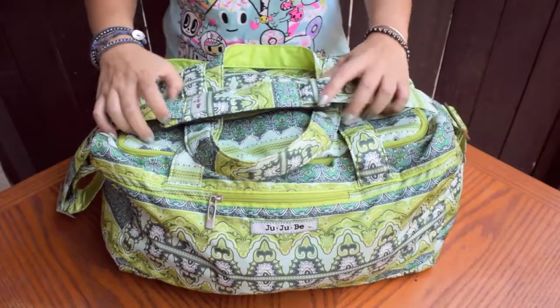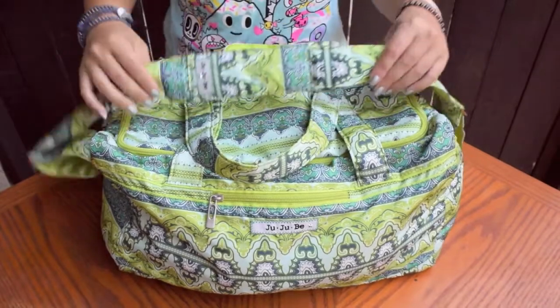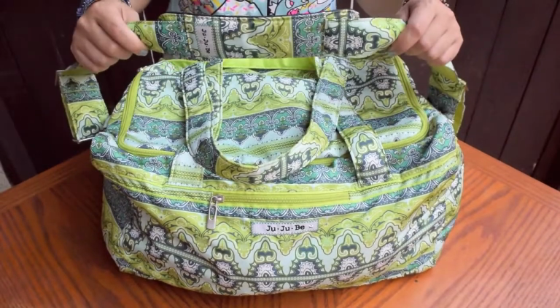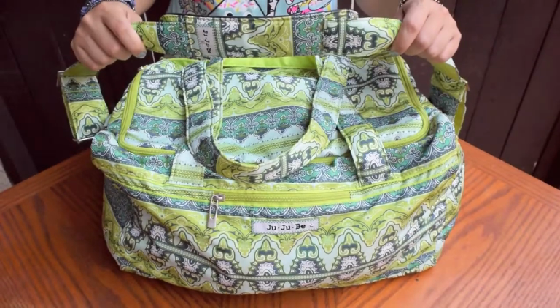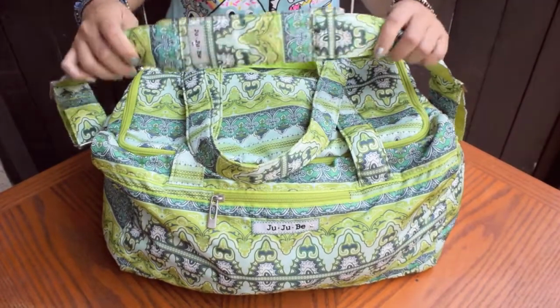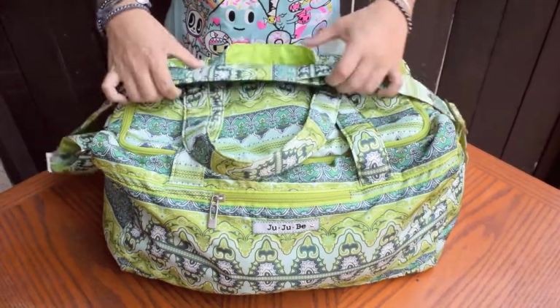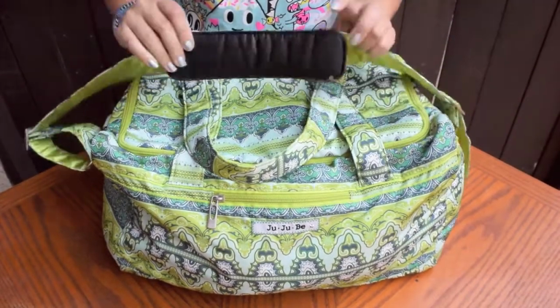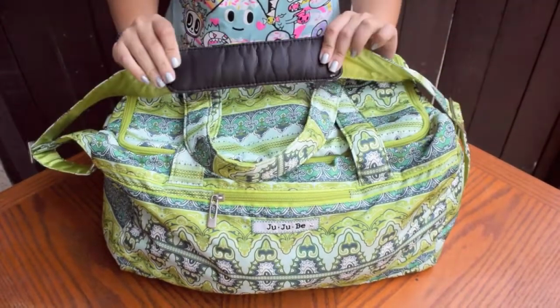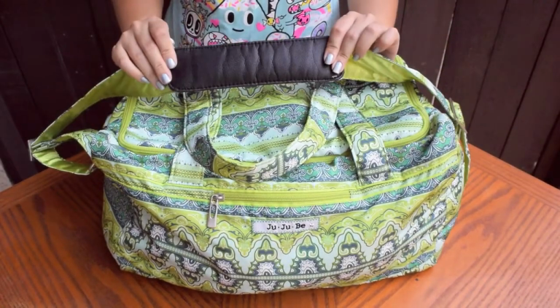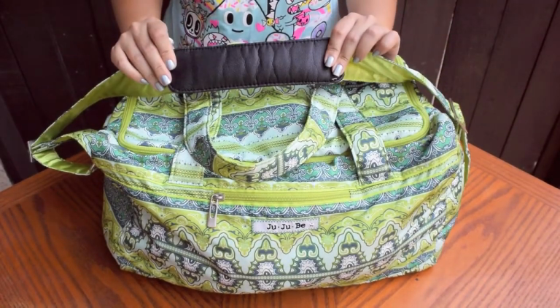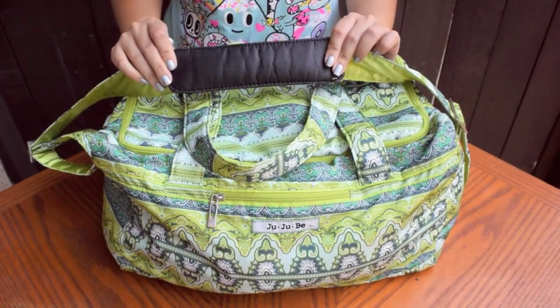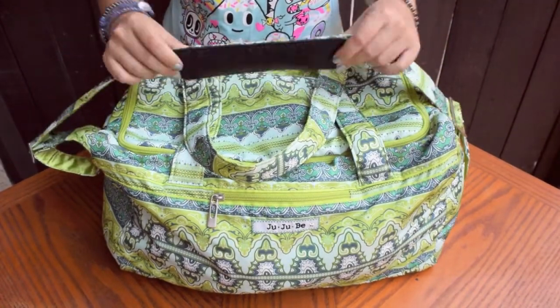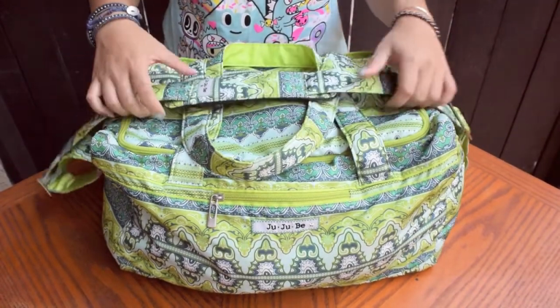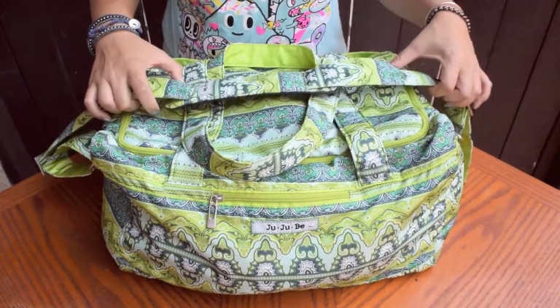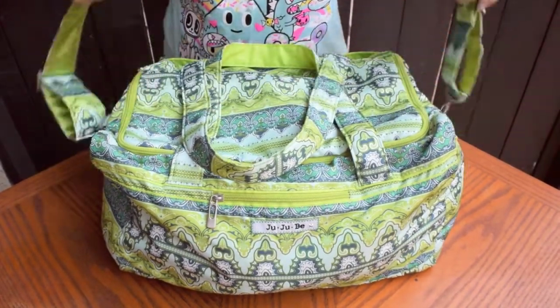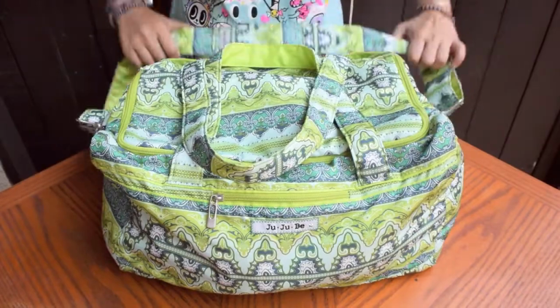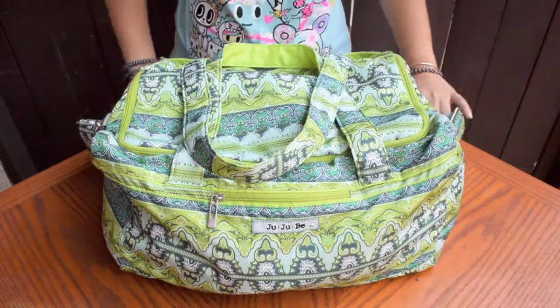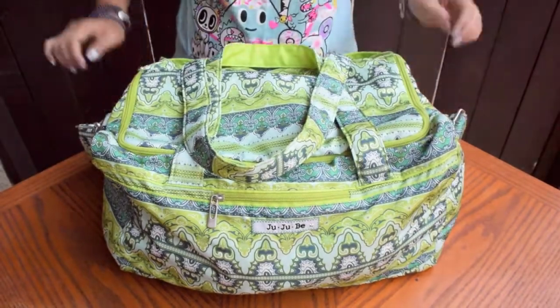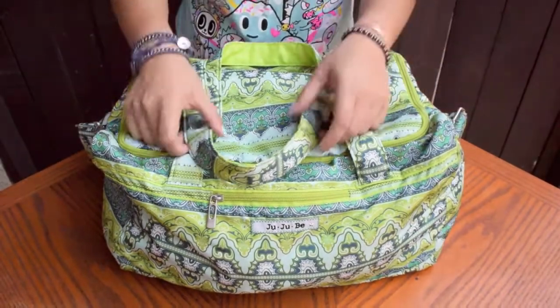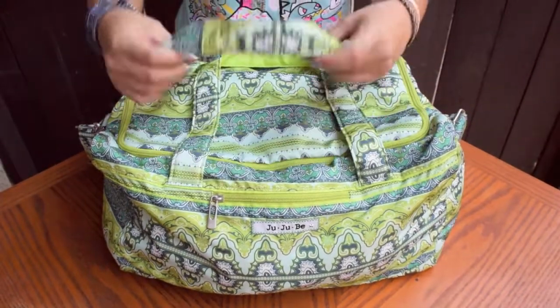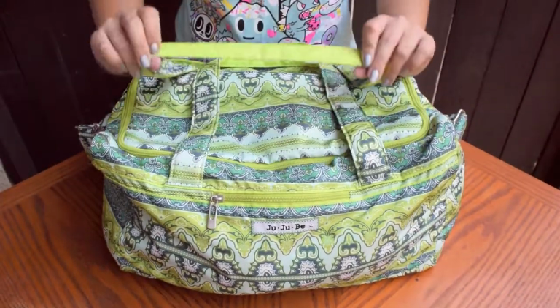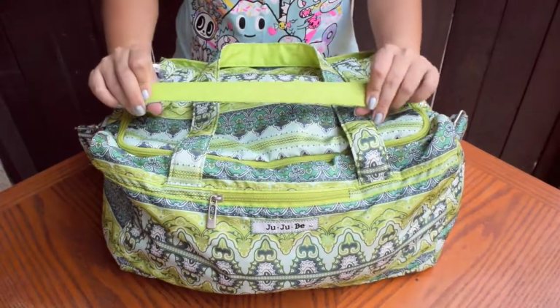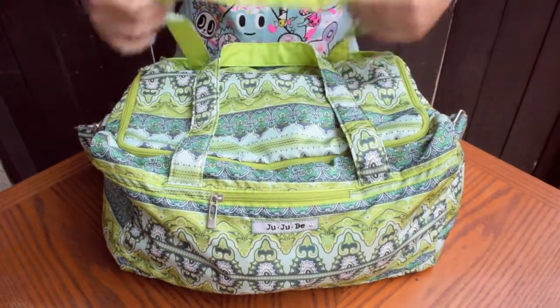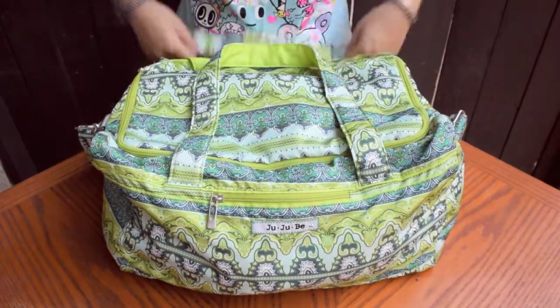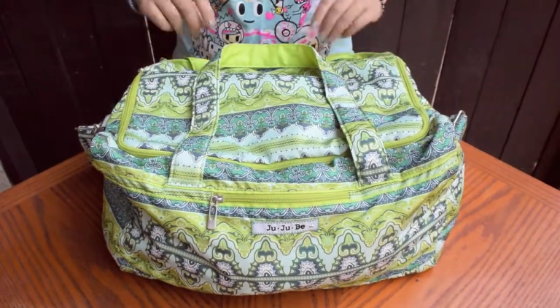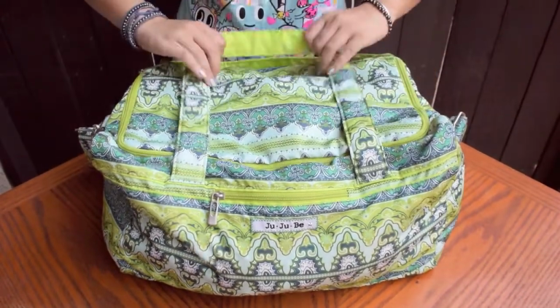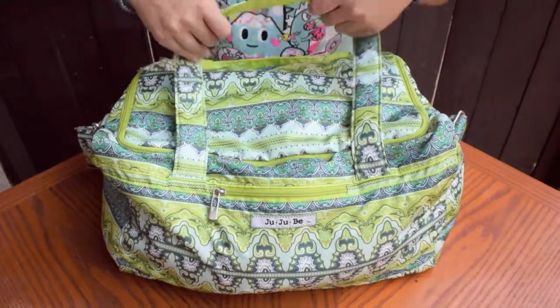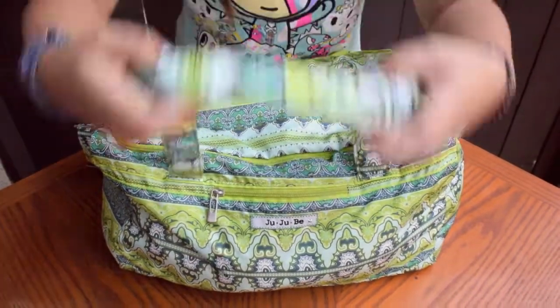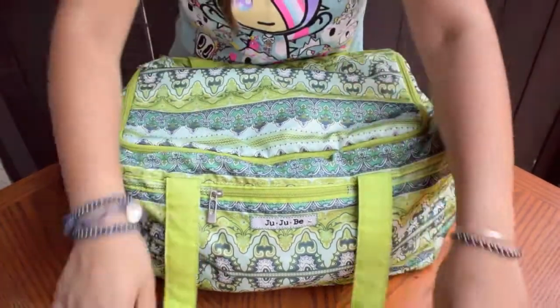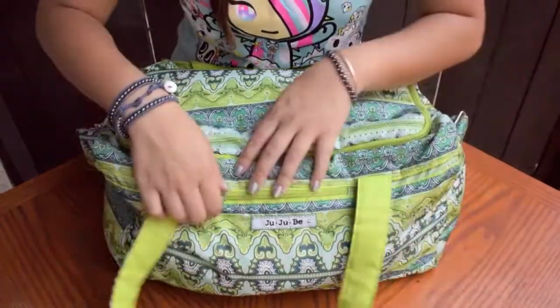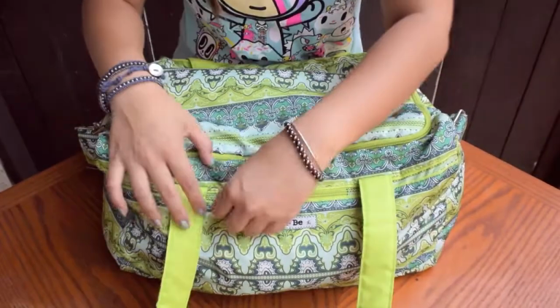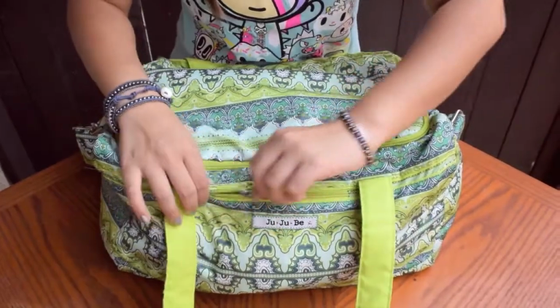I wanted to show you a packing video on packing for the gym using the Ju-Ju-Be Starlet with a messenger strap add-on. And these are the straps it comes with, so you can carry it on your arm or your shoulder.